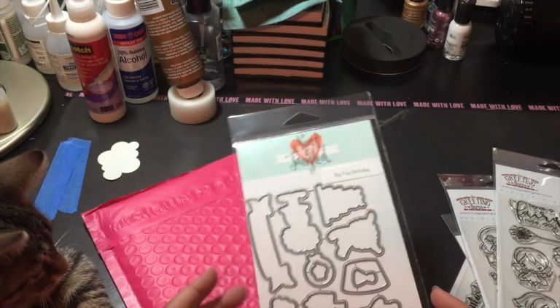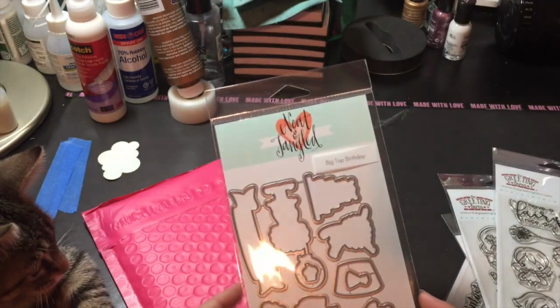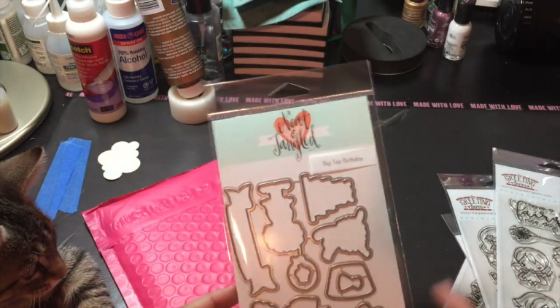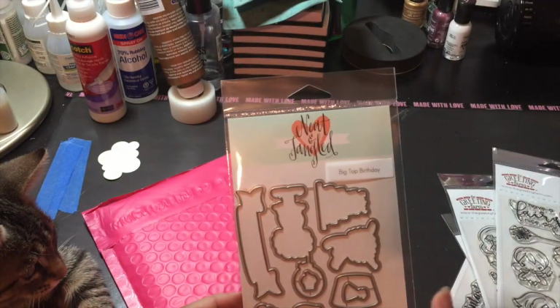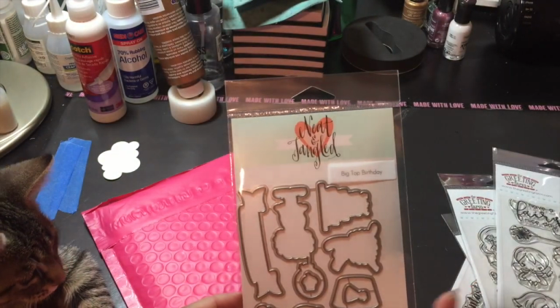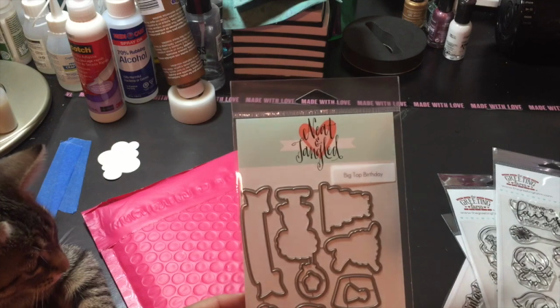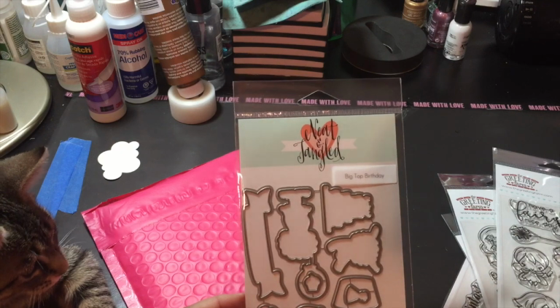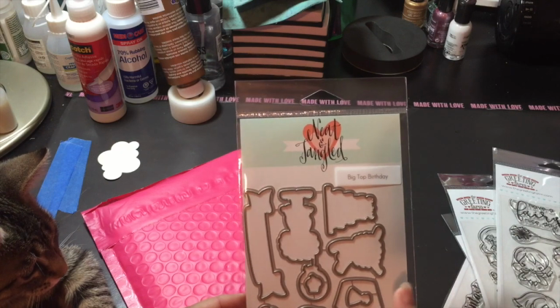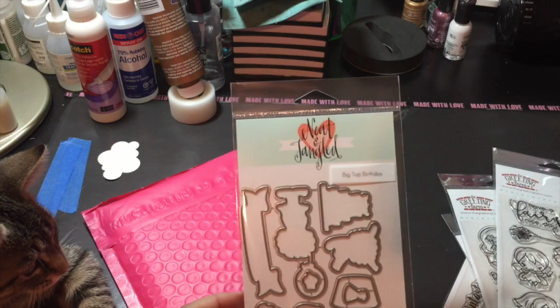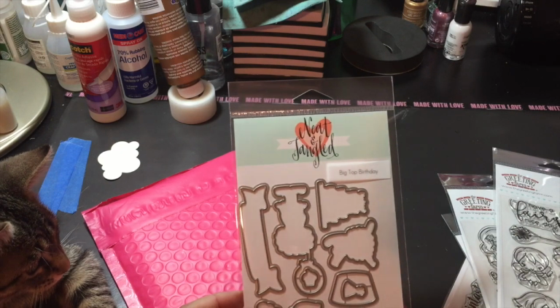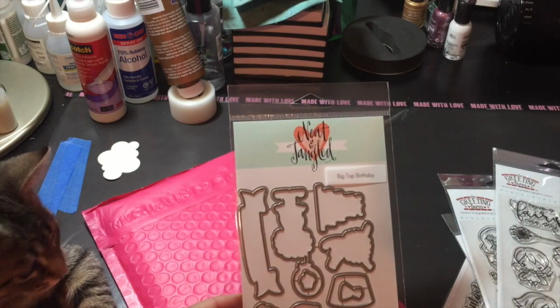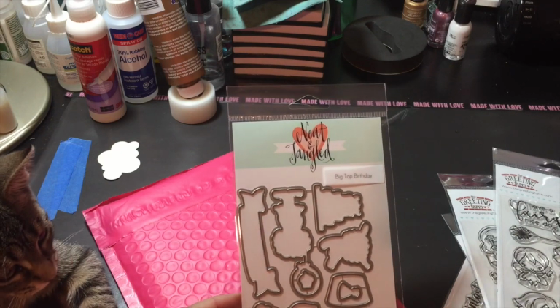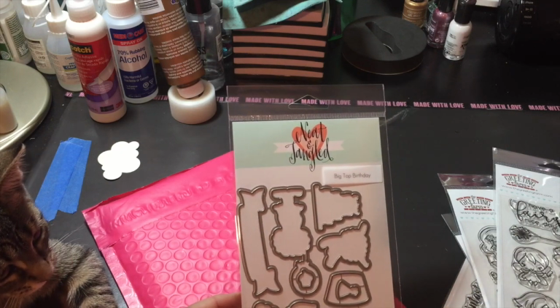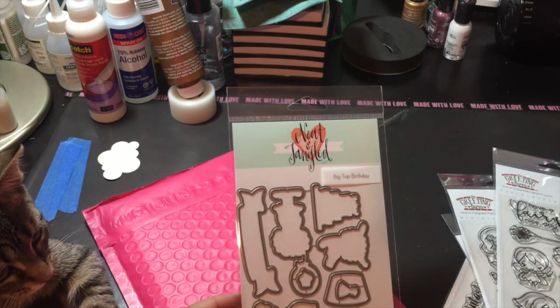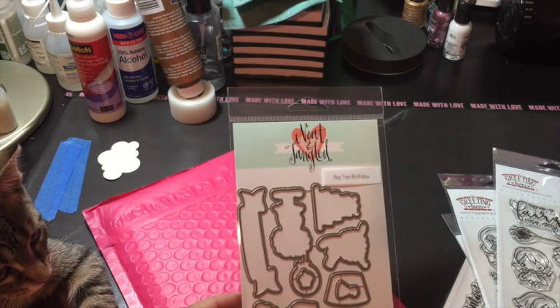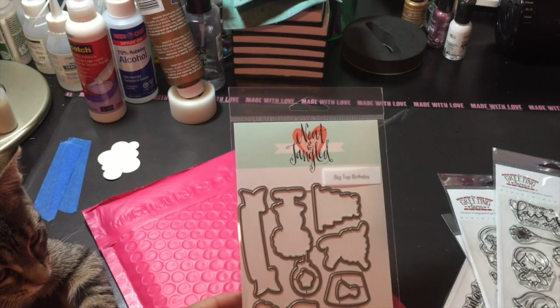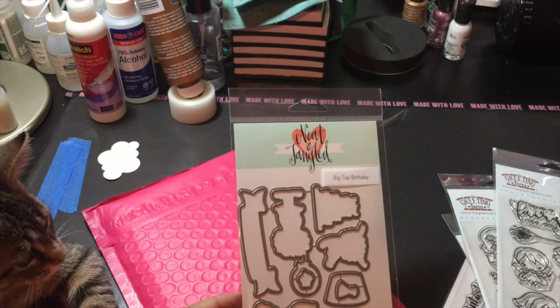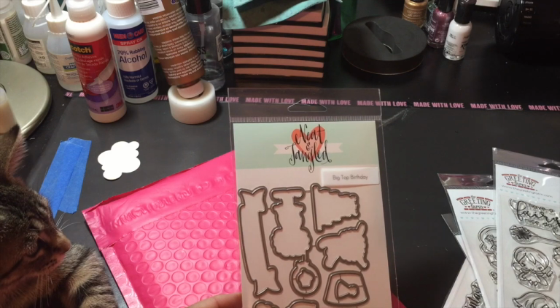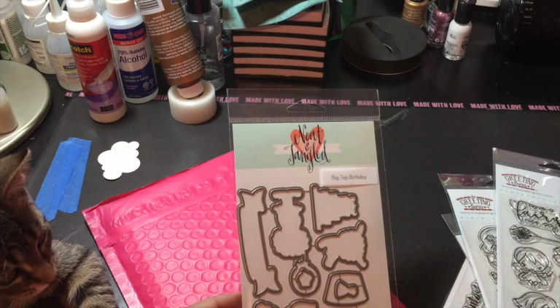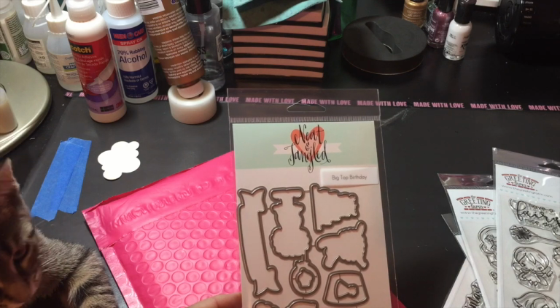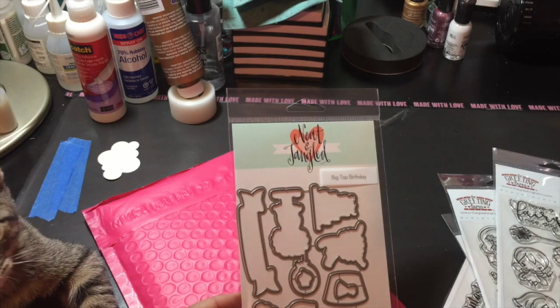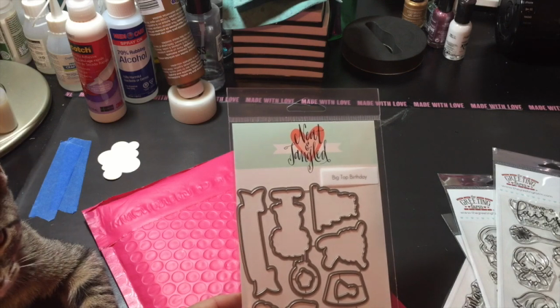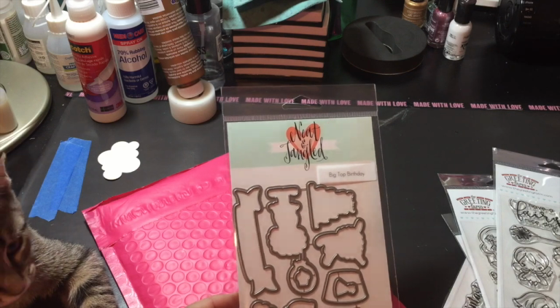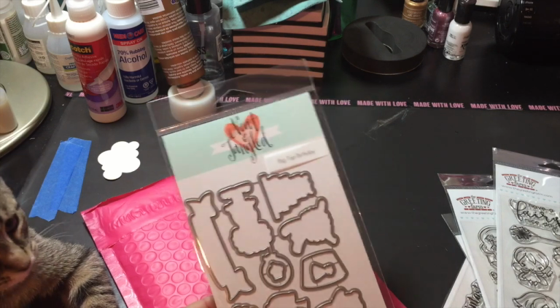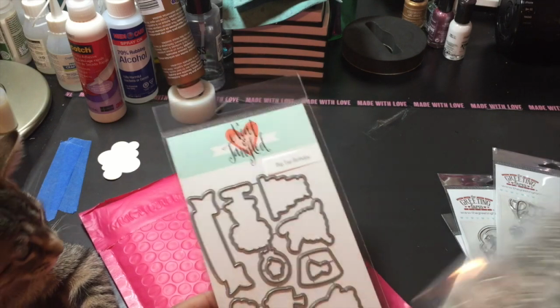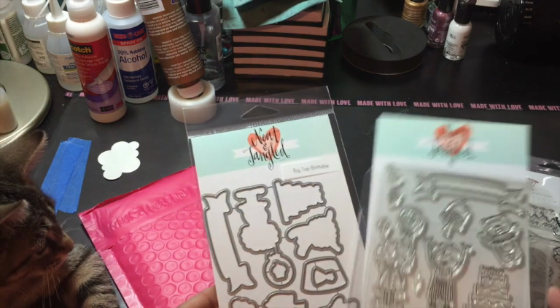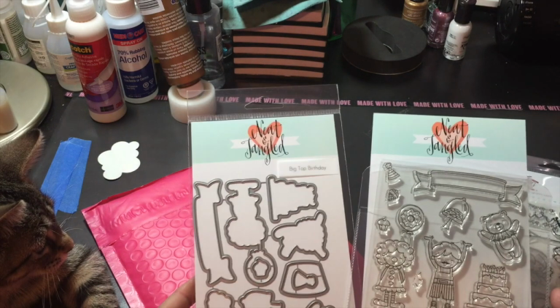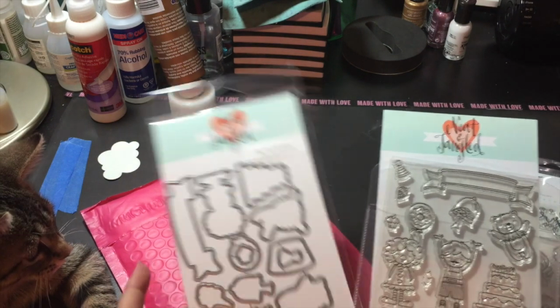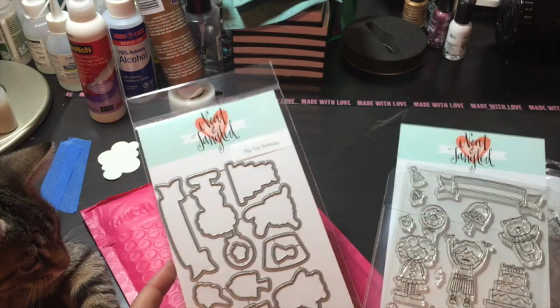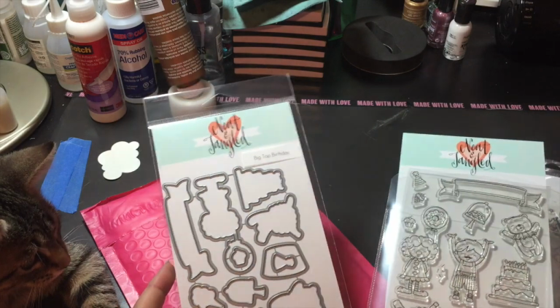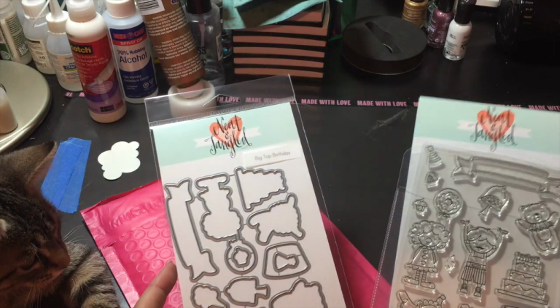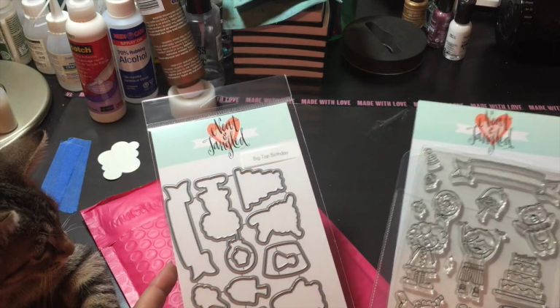And then I did pick up the dies from Neat and Tangled to go with the Big Top Birthday. I haven't had a chance to use this set yet, but I will have a project coming up with it — I wanted to pick up the dies so that I could cut them out.